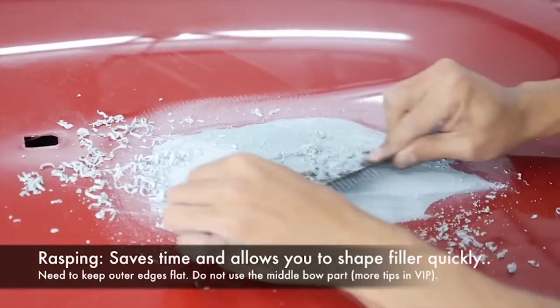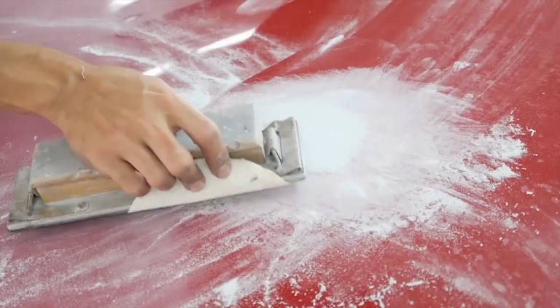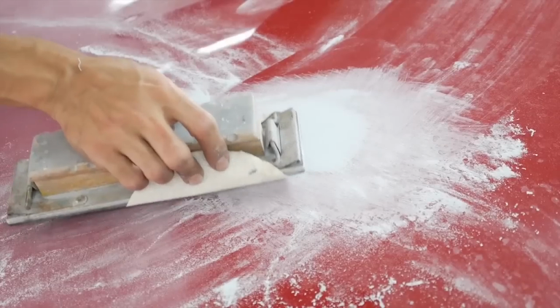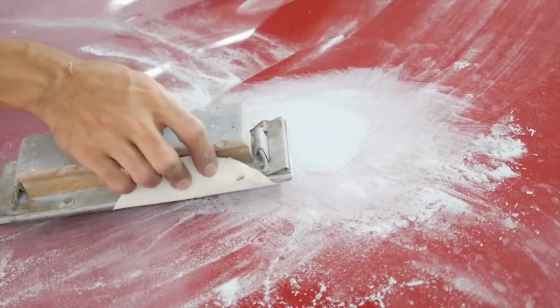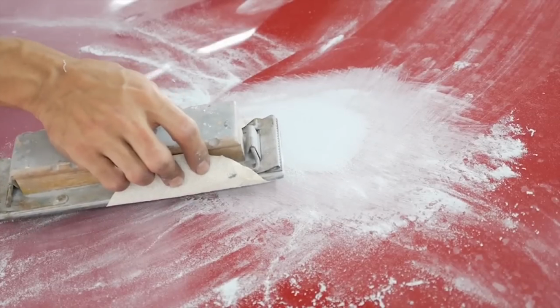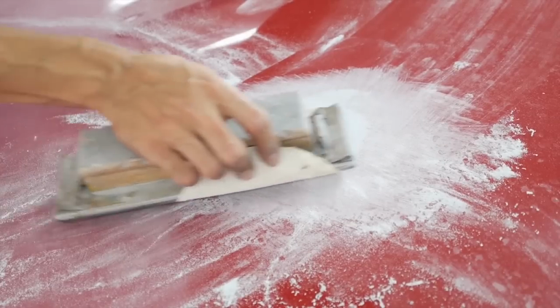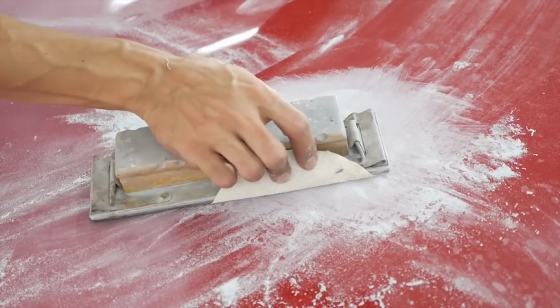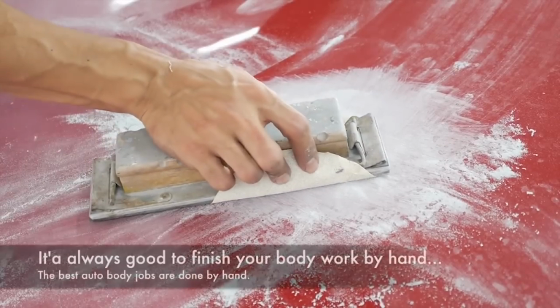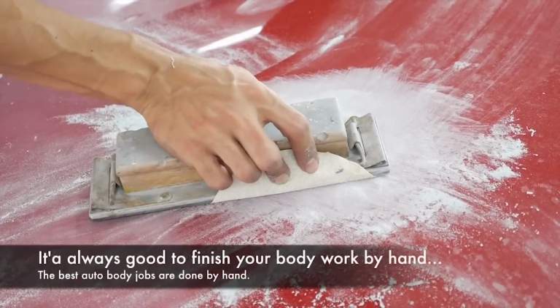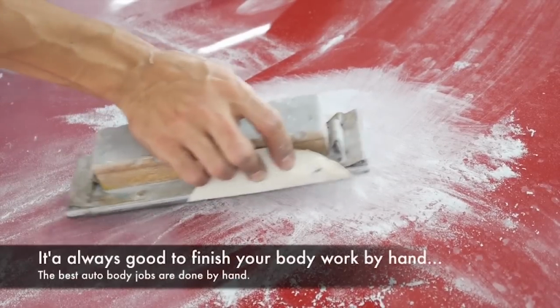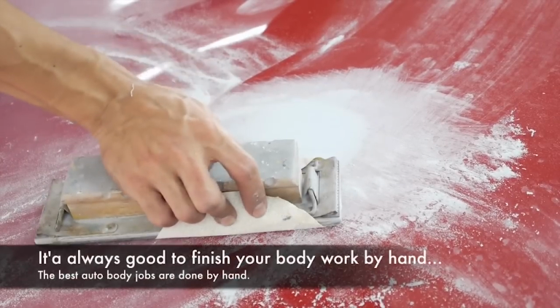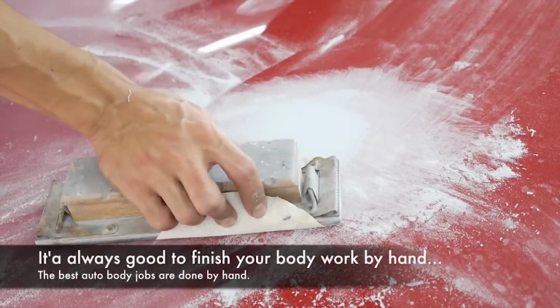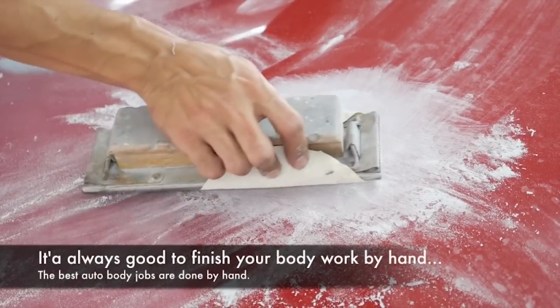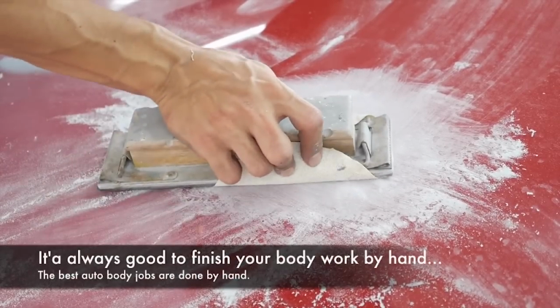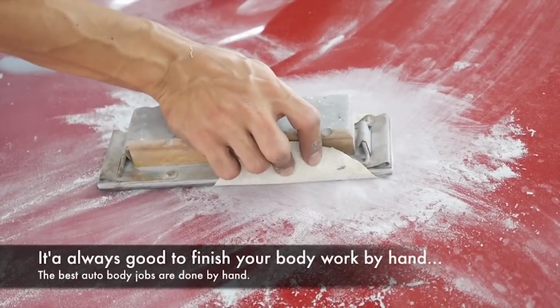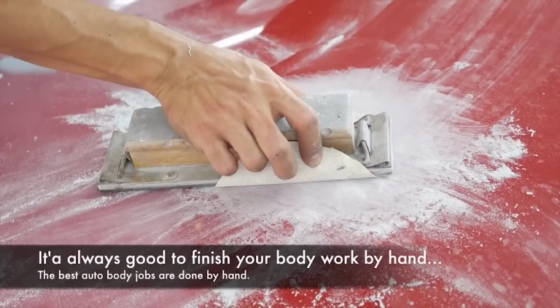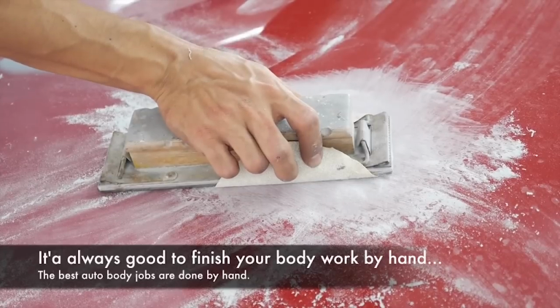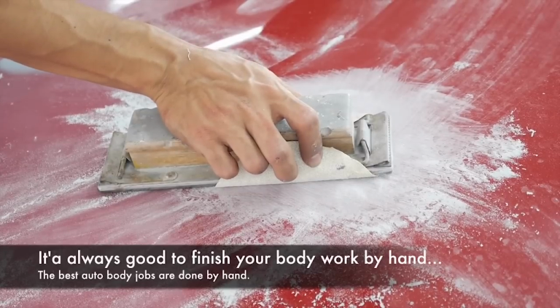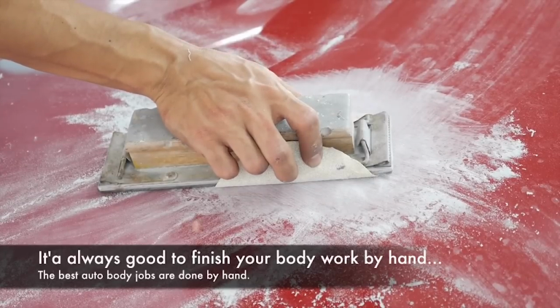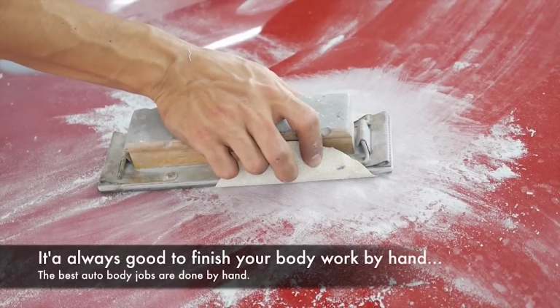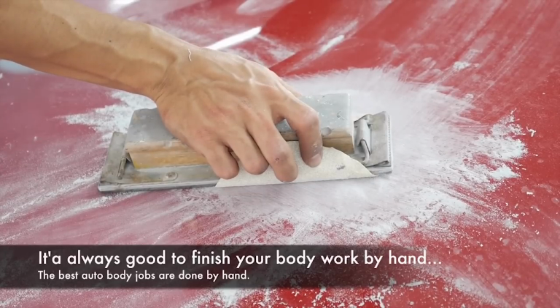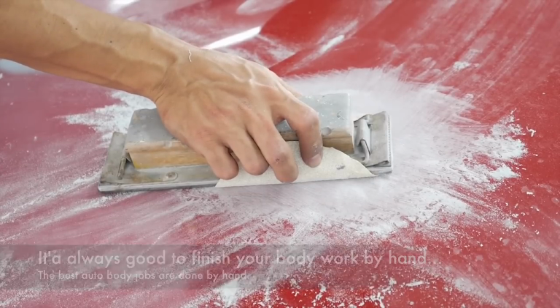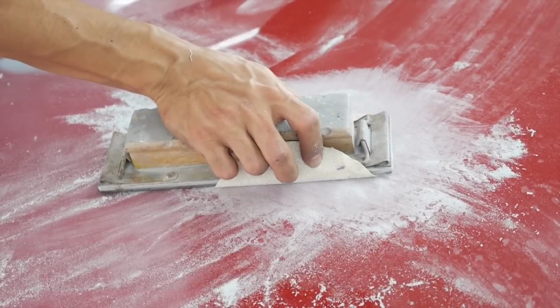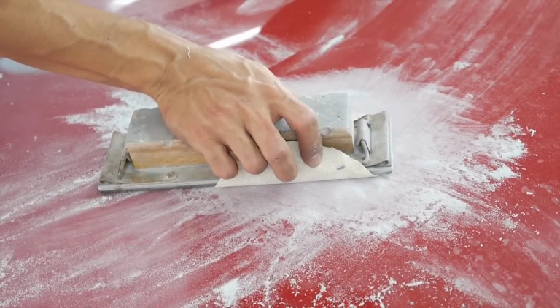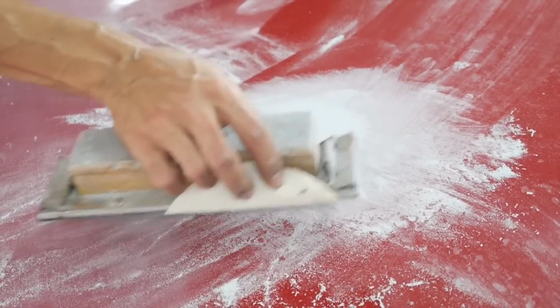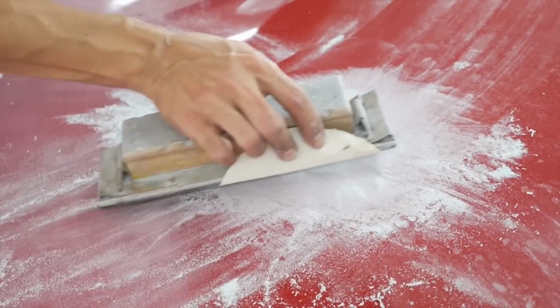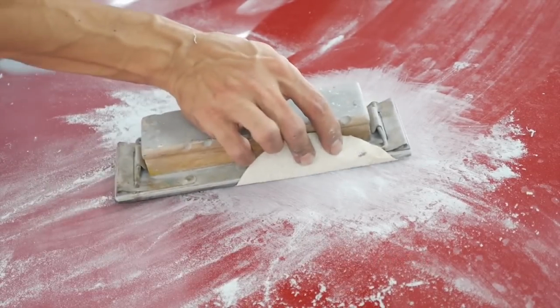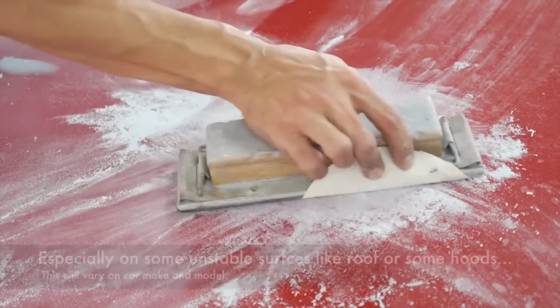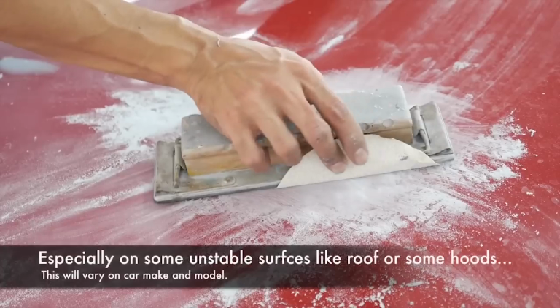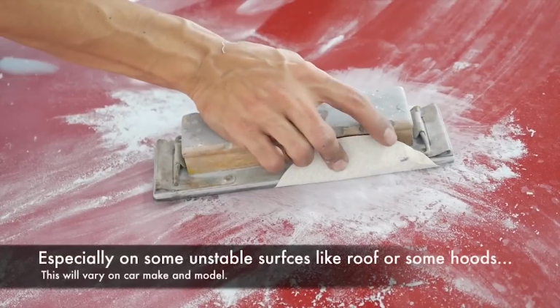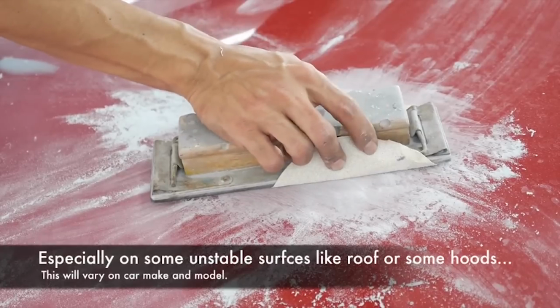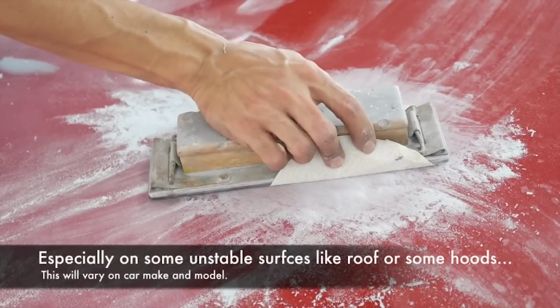Don't push too hard when sanding, because if you do you can distort the panel and your sanding won't come out even. Be sure to hold it pretty light — you don't want to push down too hard.